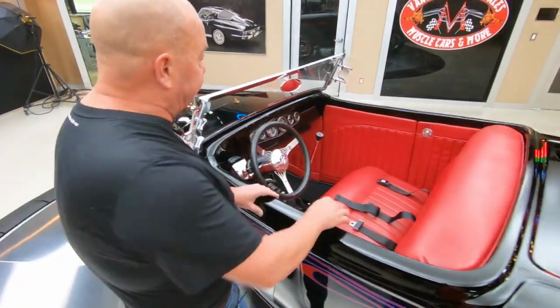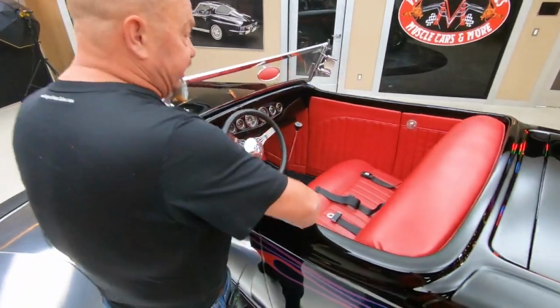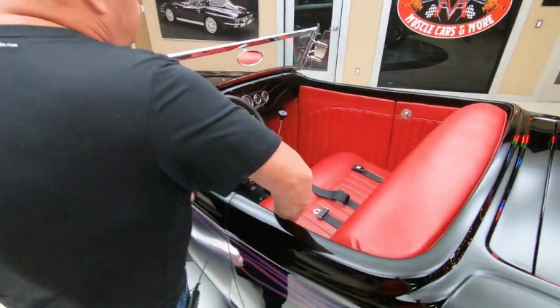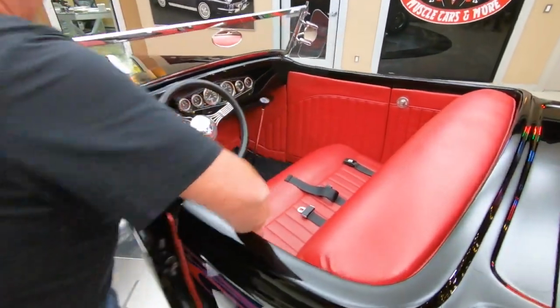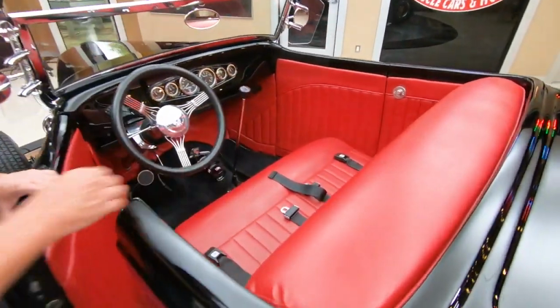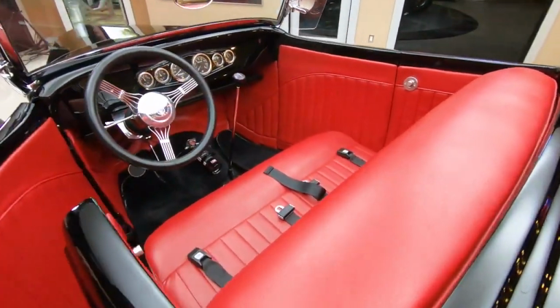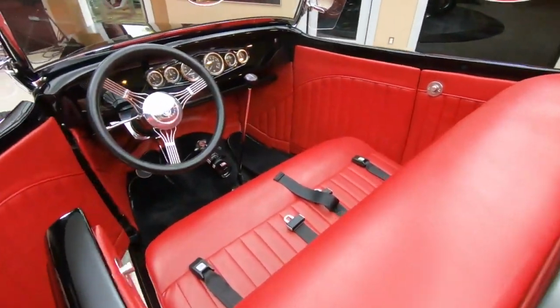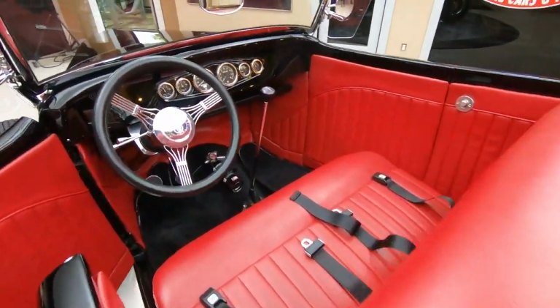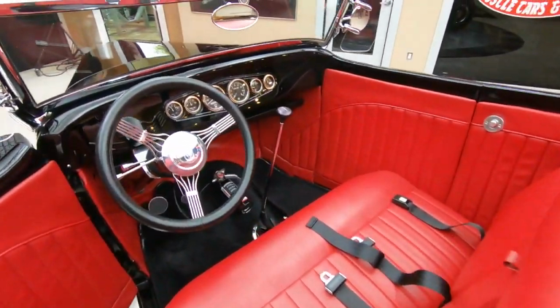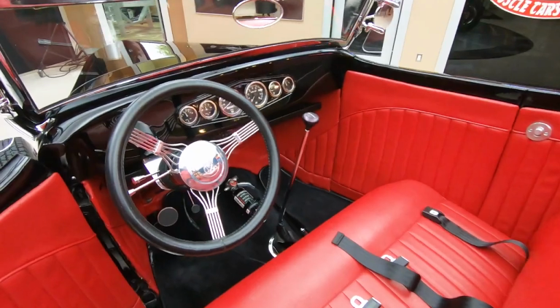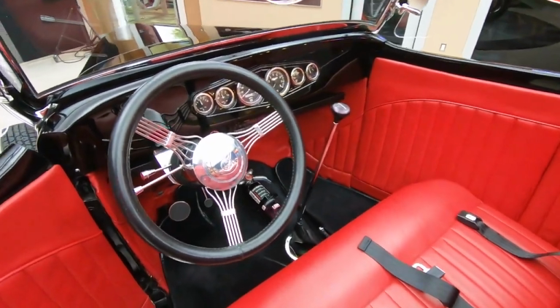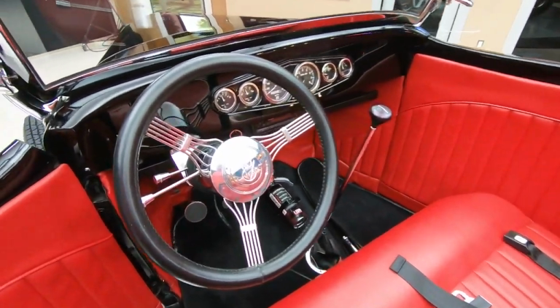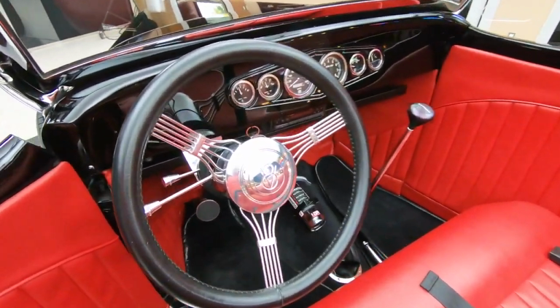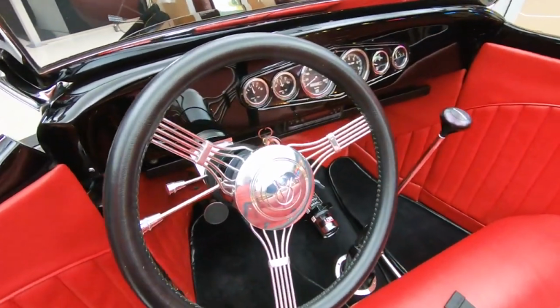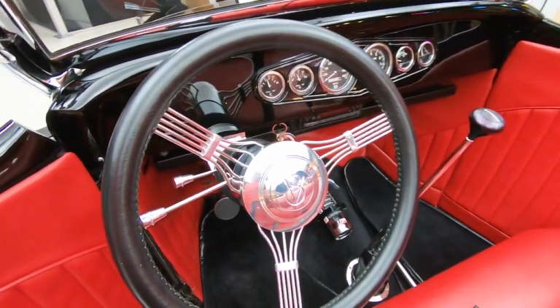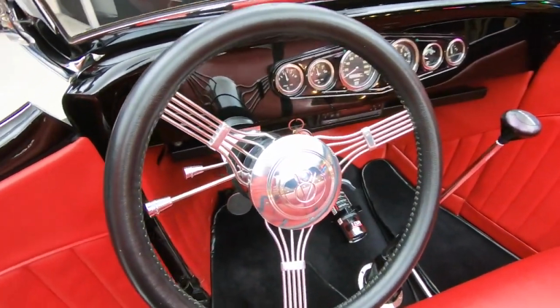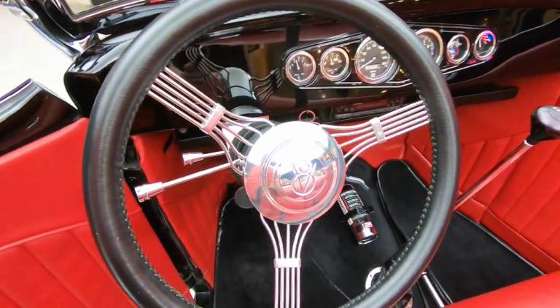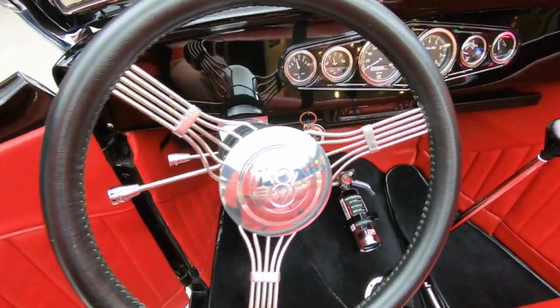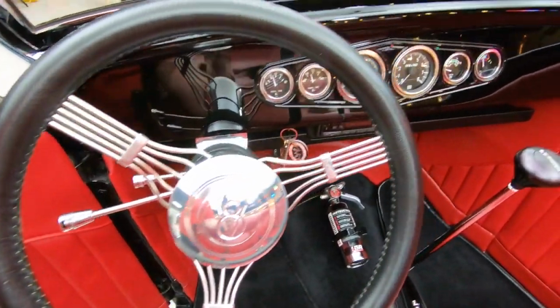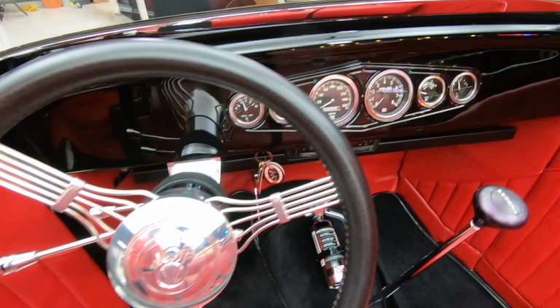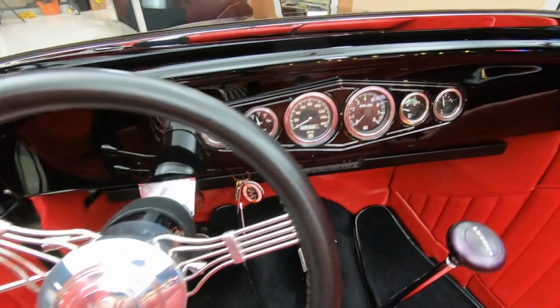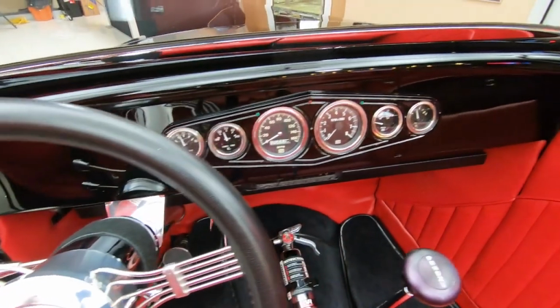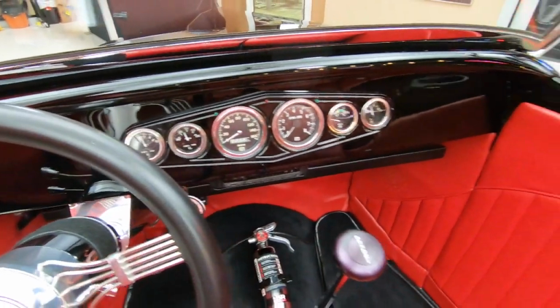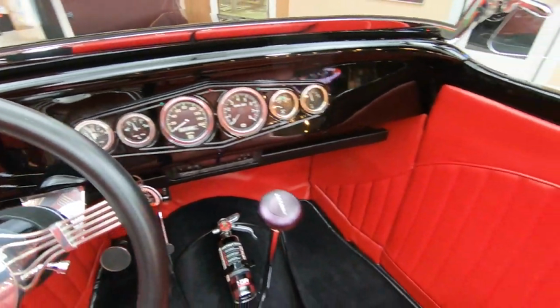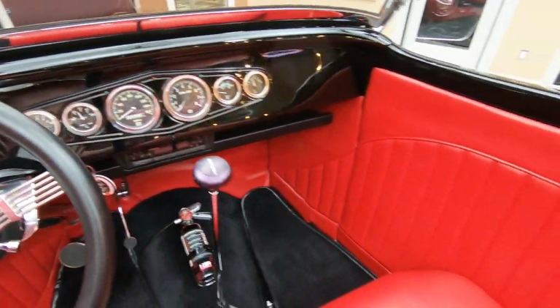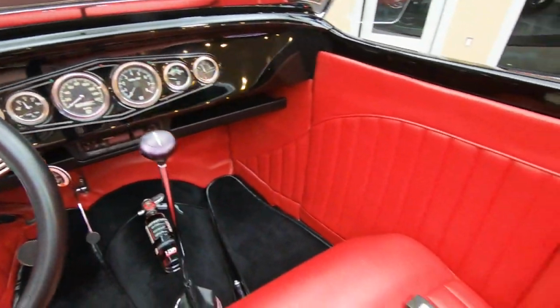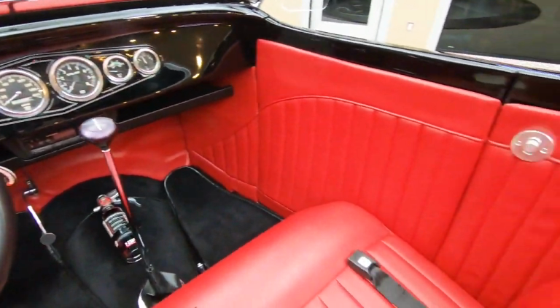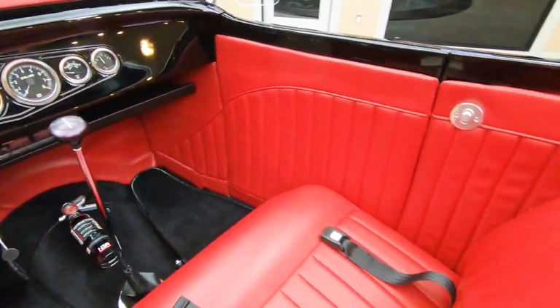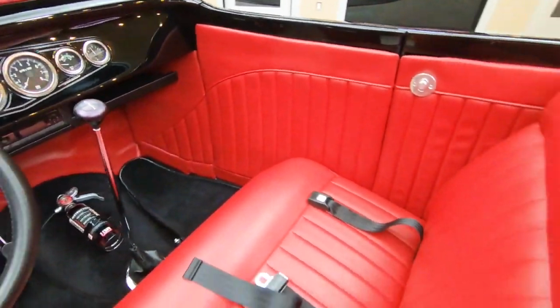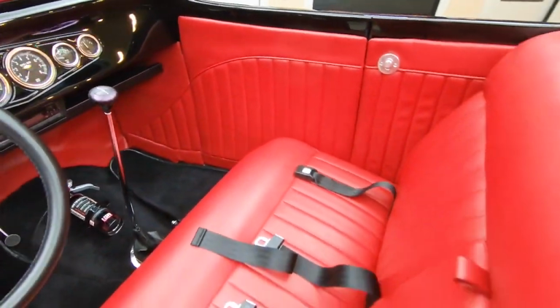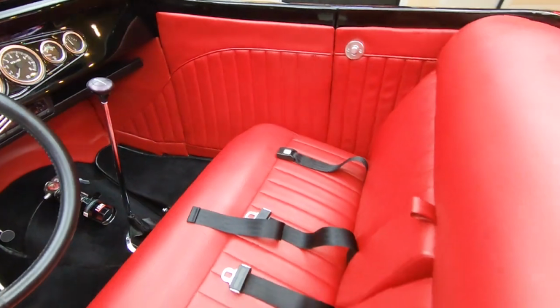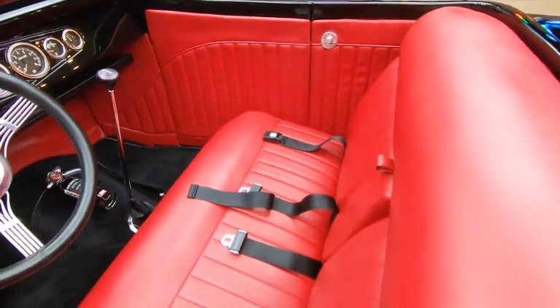Check out the interior — all red, looking sweet. That steering wheel is also looking sweet. That red door panel, seat cover. This thing's got an armrest in it.